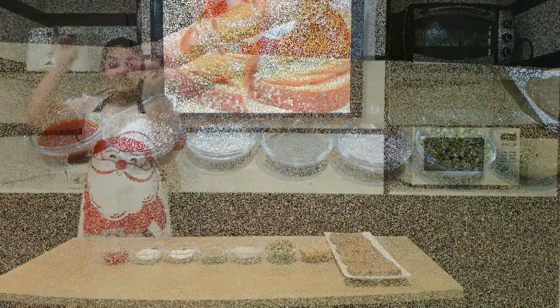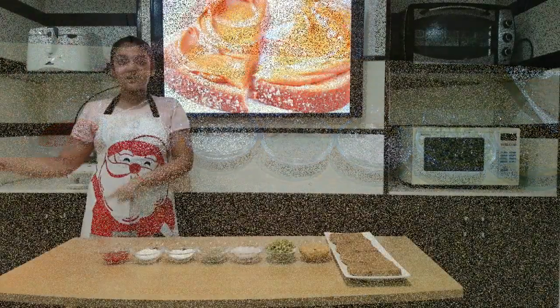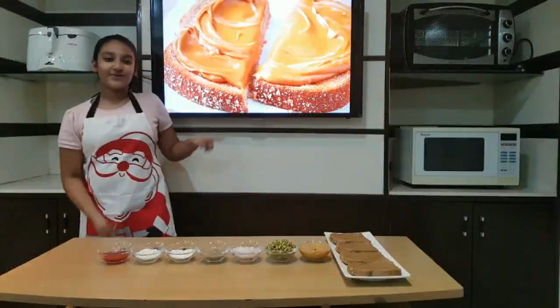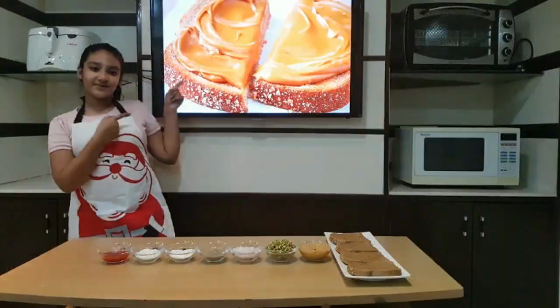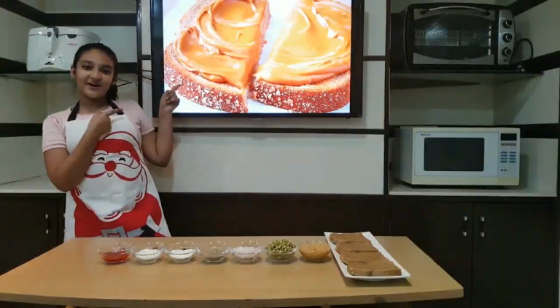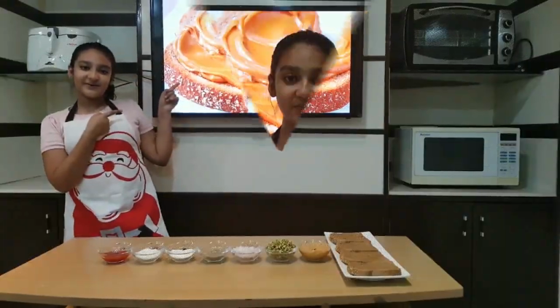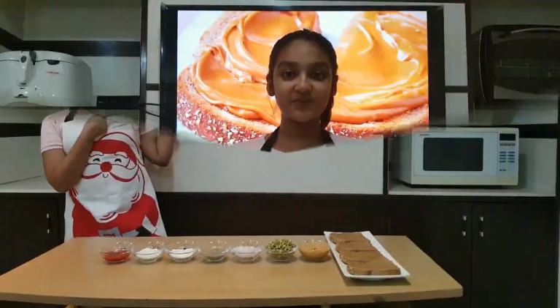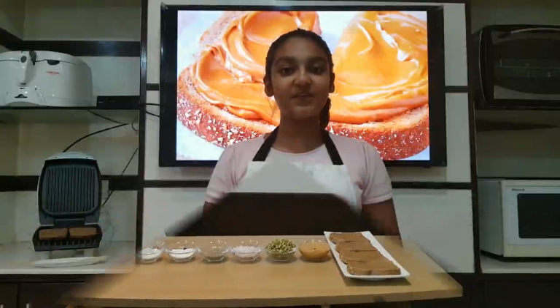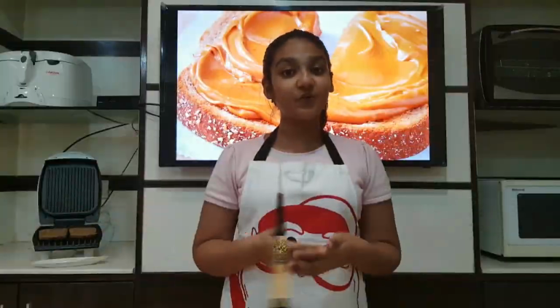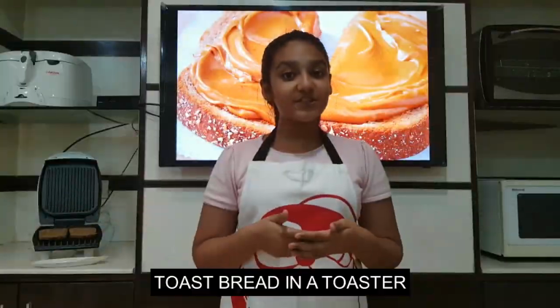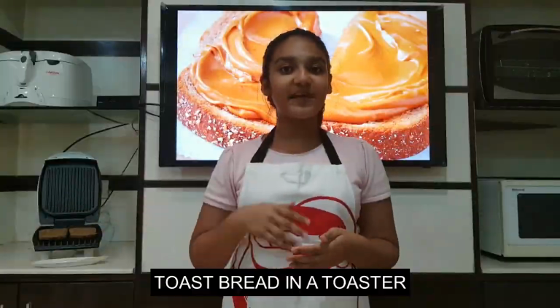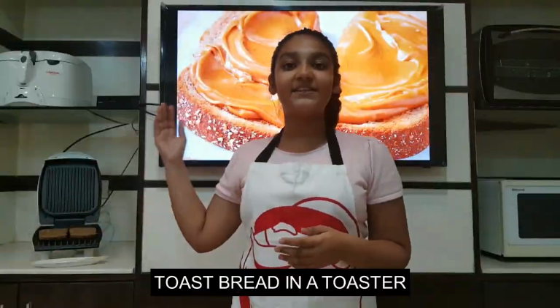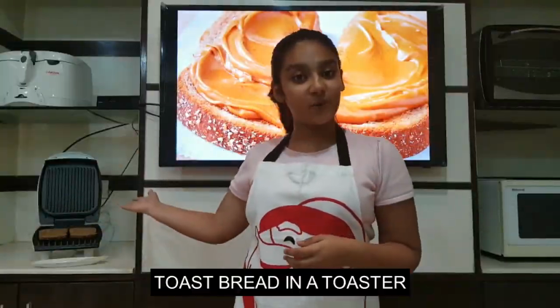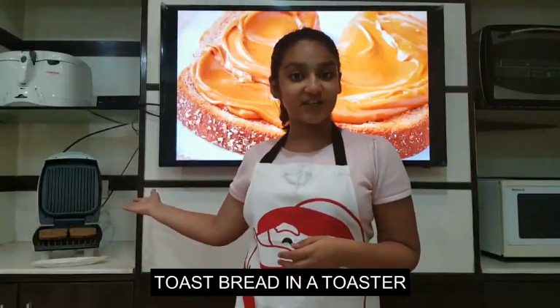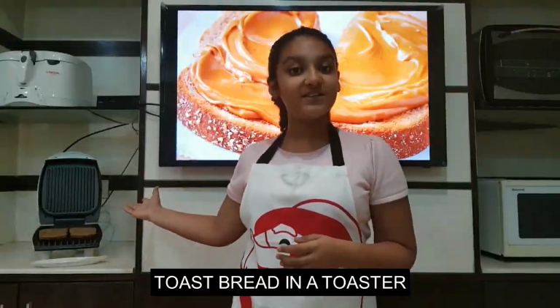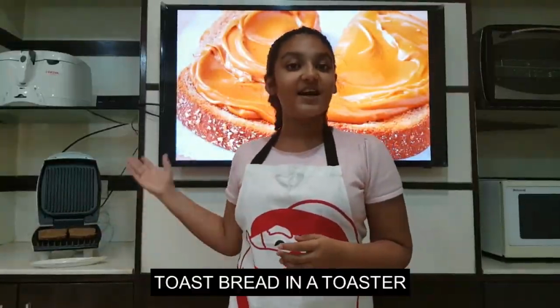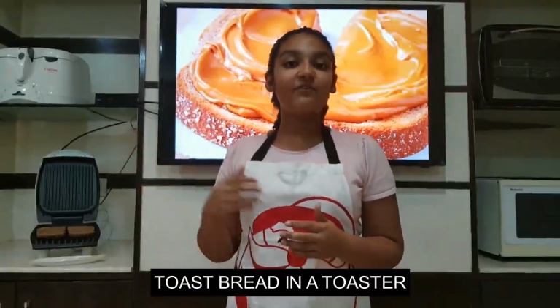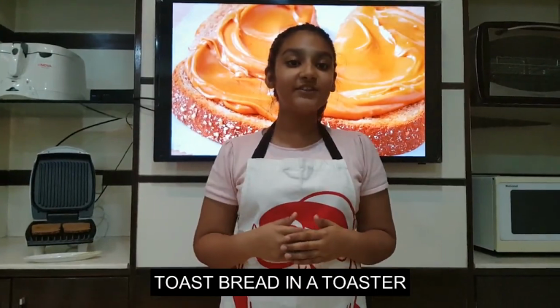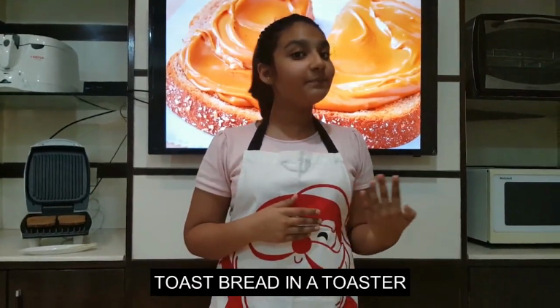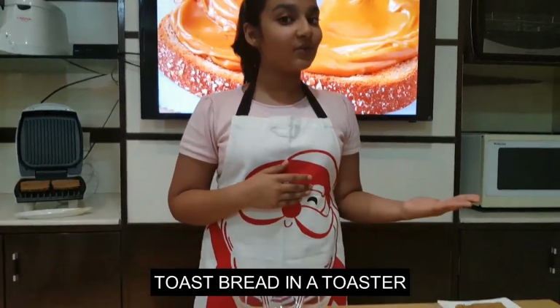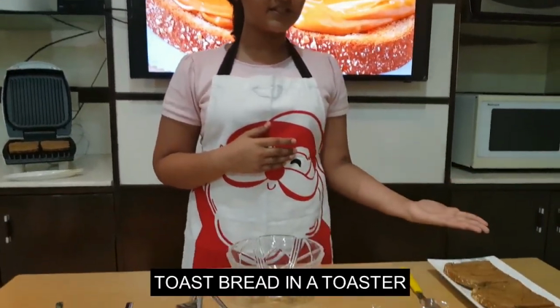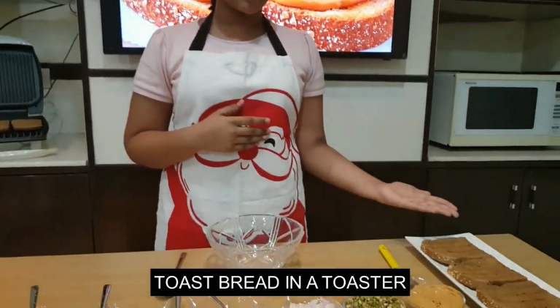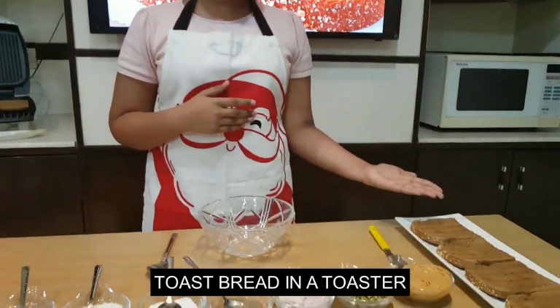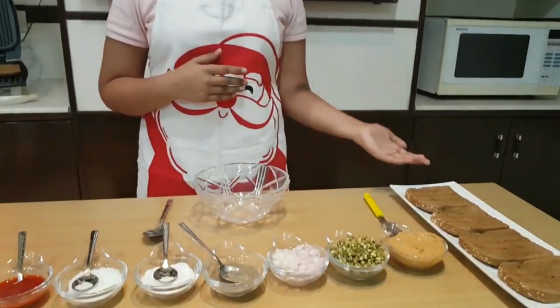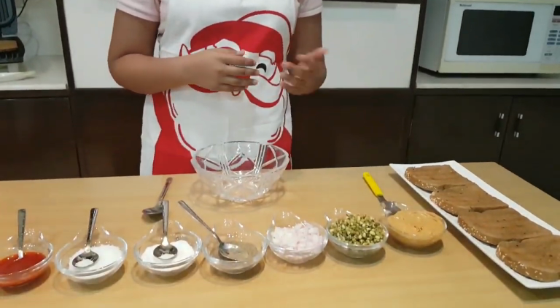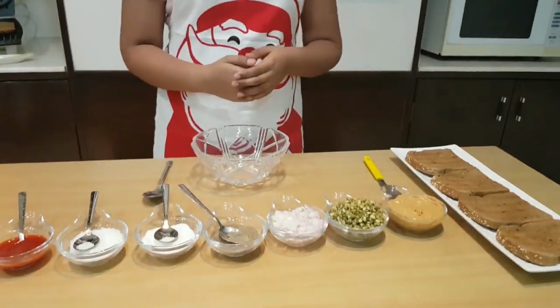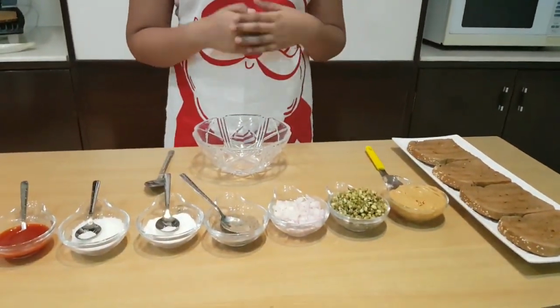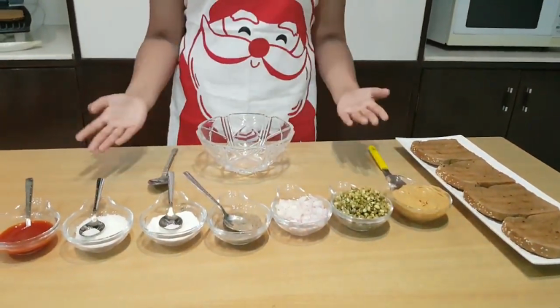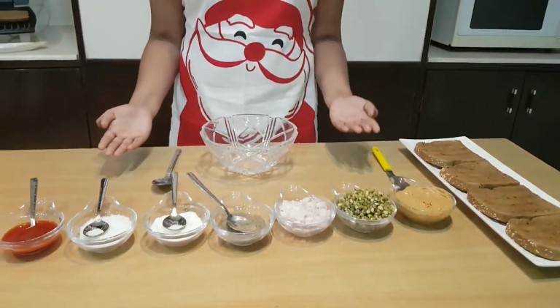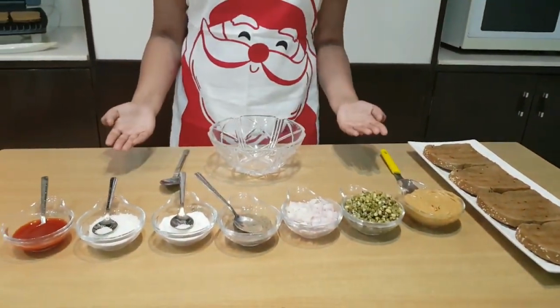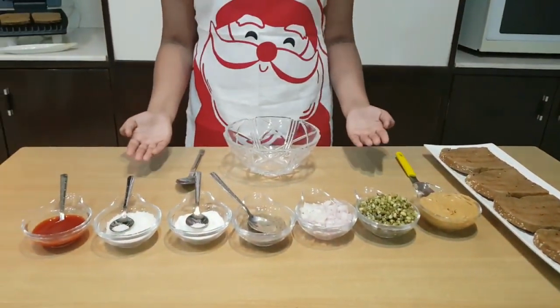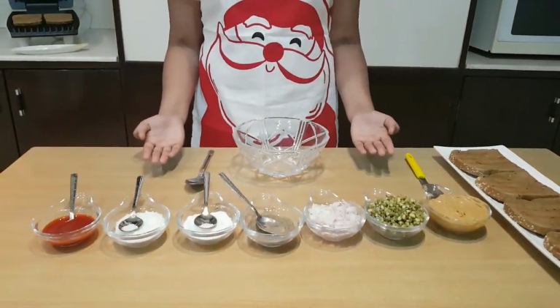So here we go! We need to toast our breads in the toaster. I've already pre-toasted mine. So now let's get started with the filling.